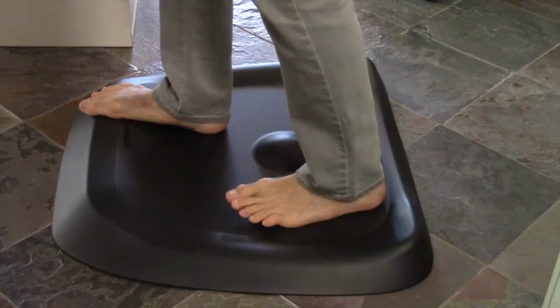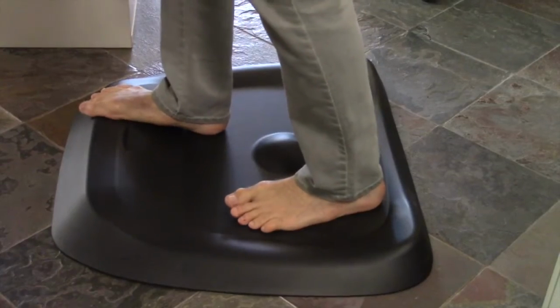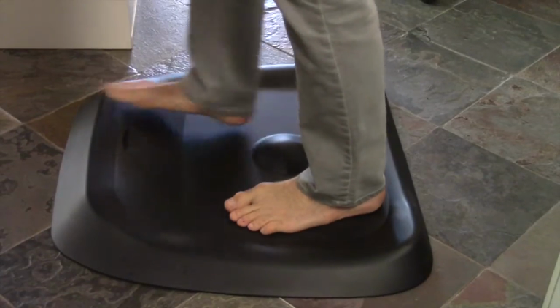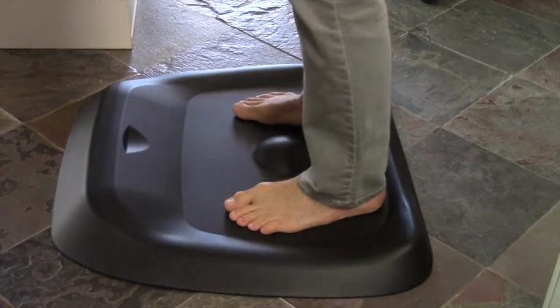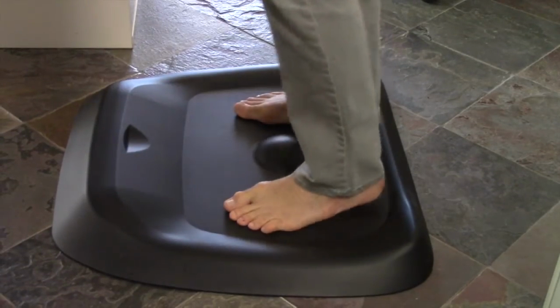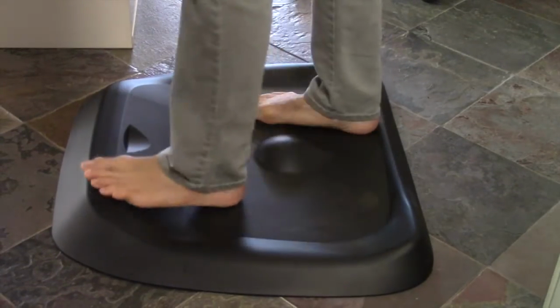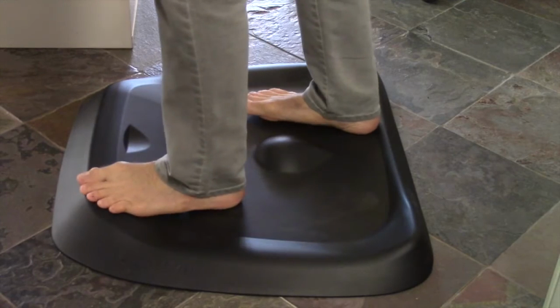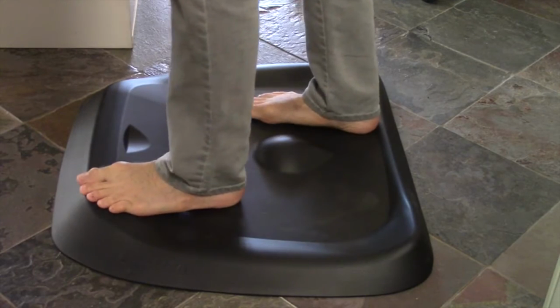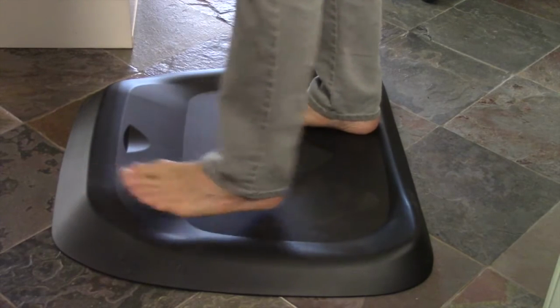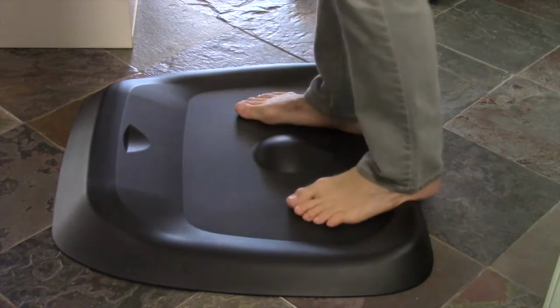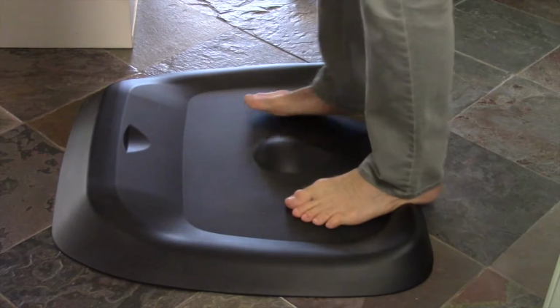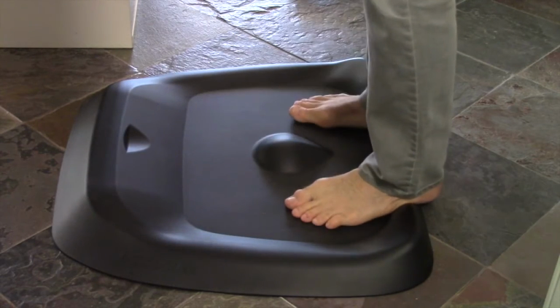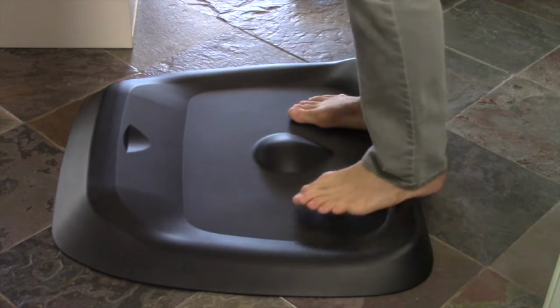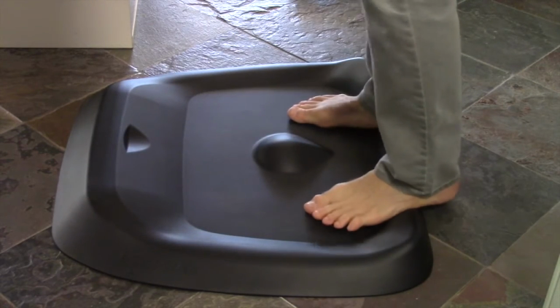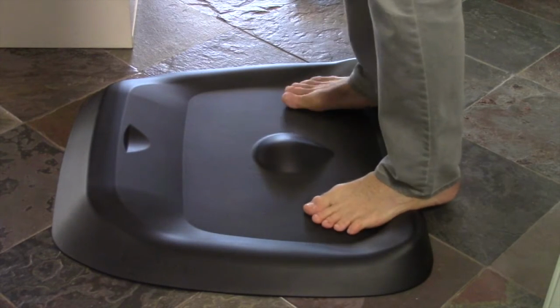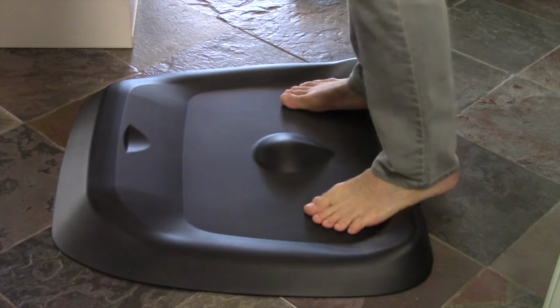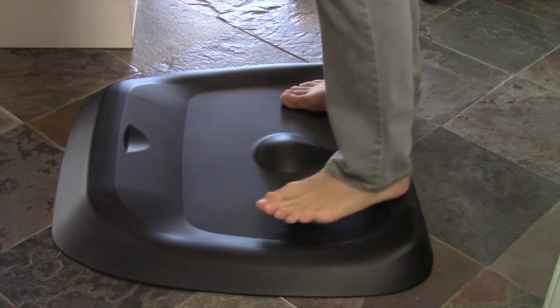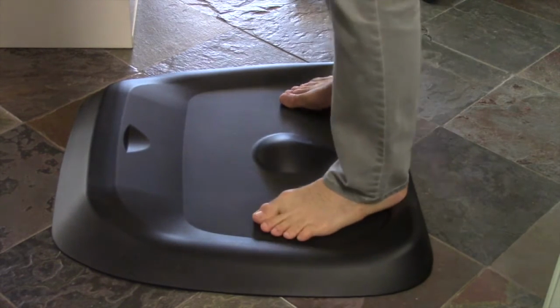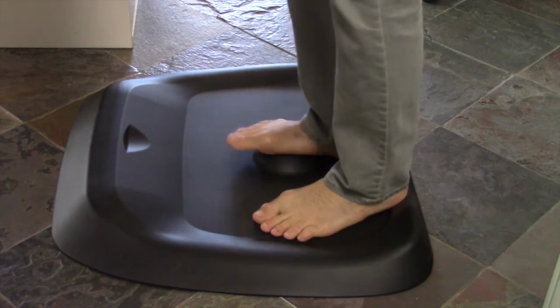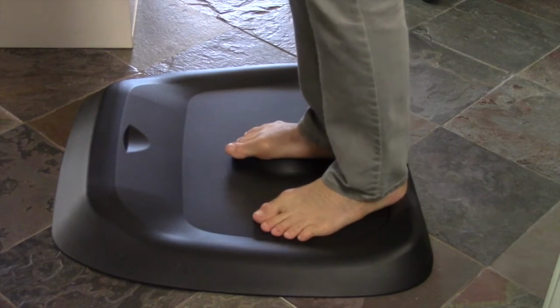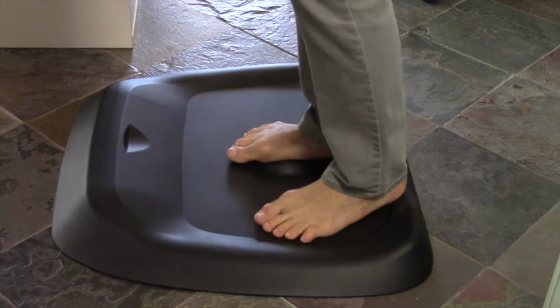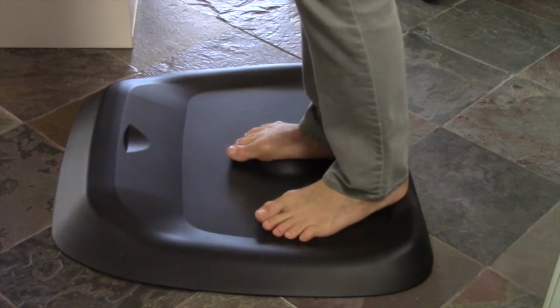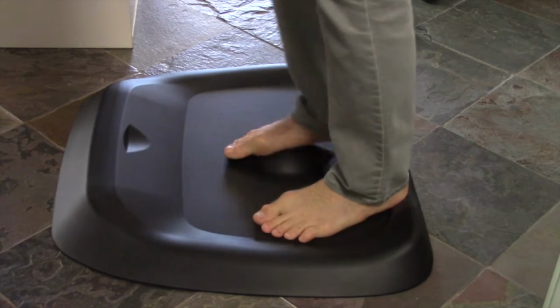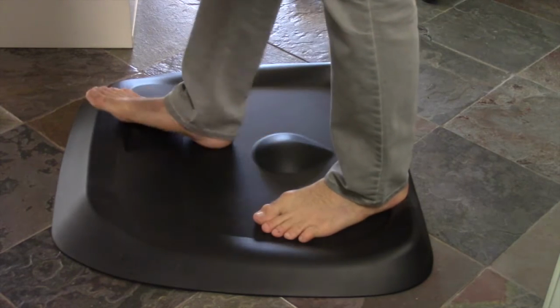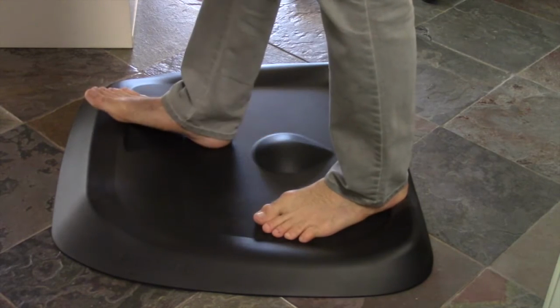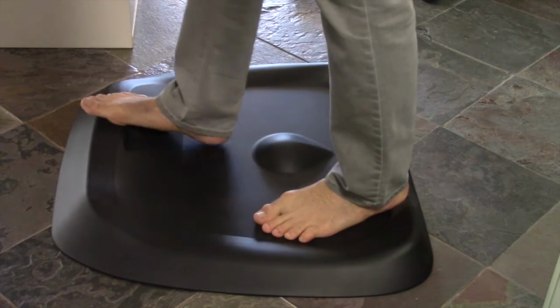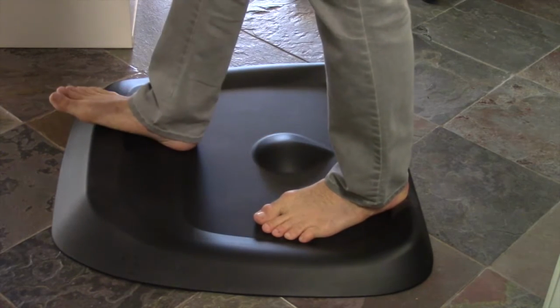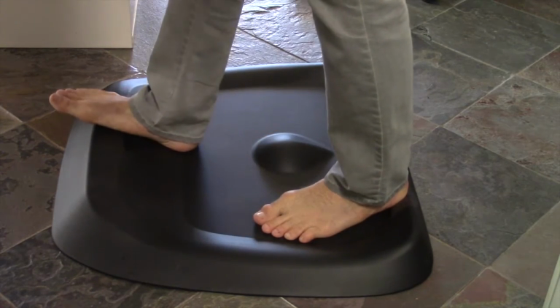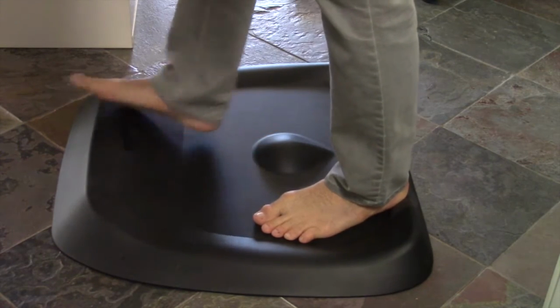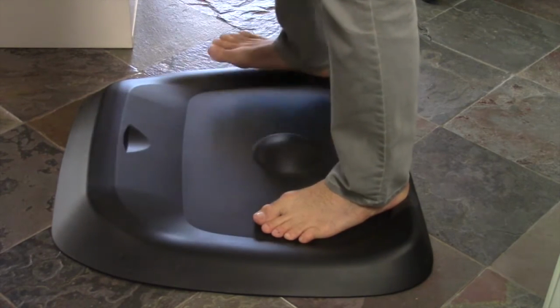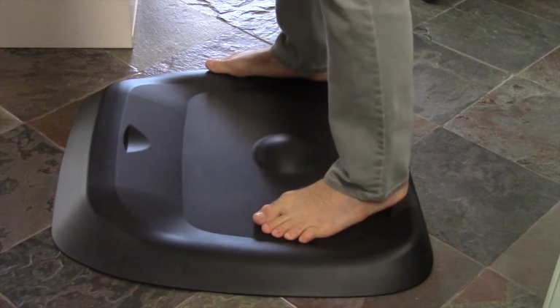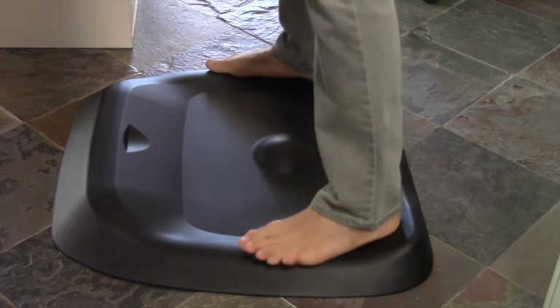A lot of standing desk users experience fatigue from standing, and anti-fatigue standing desk mats help a lot with this. Our favorite is the Topo, and we have a video on that as well.